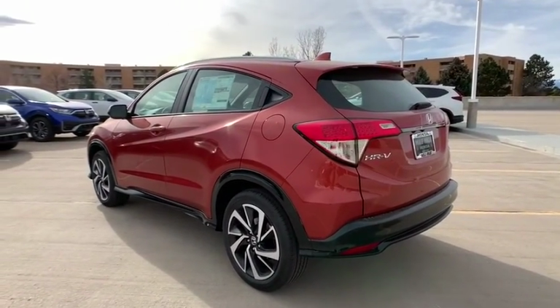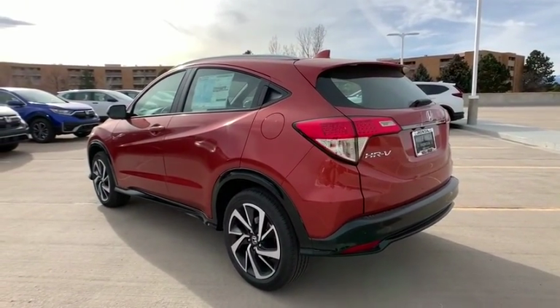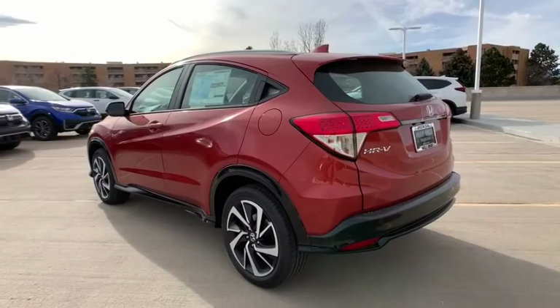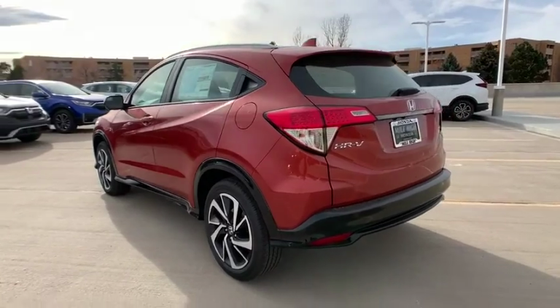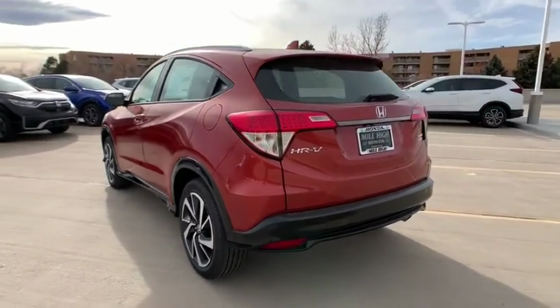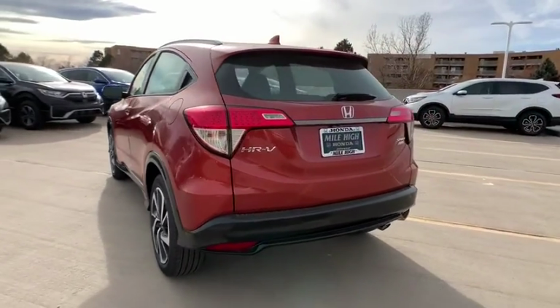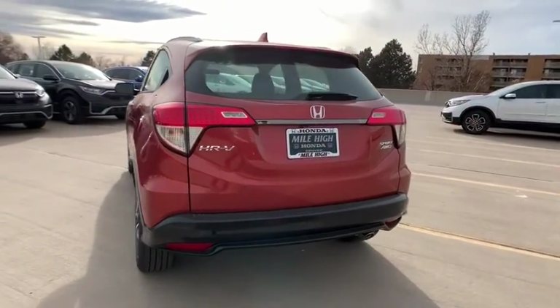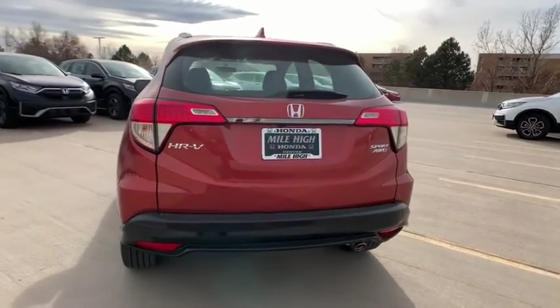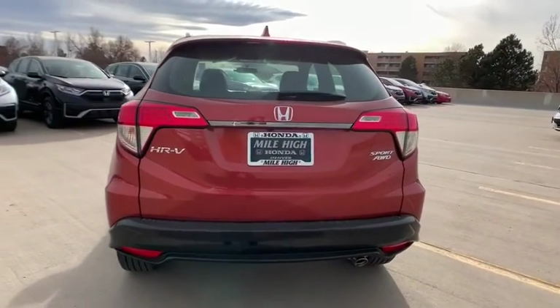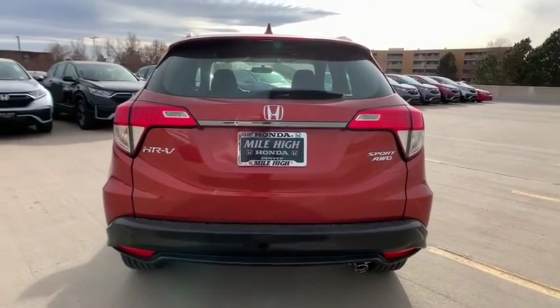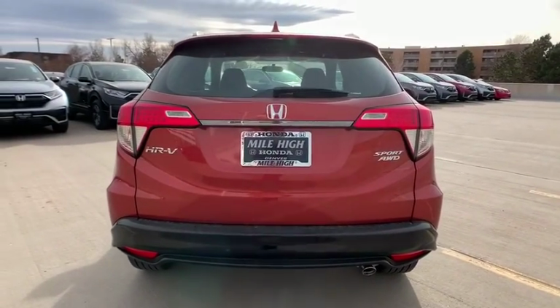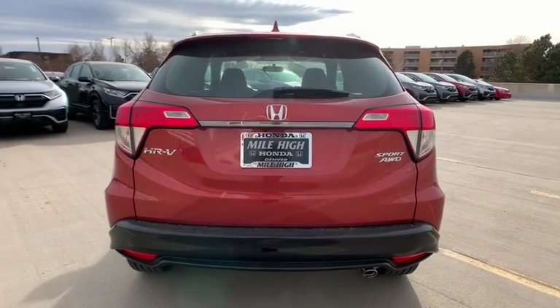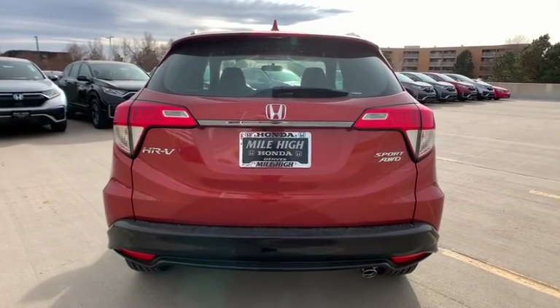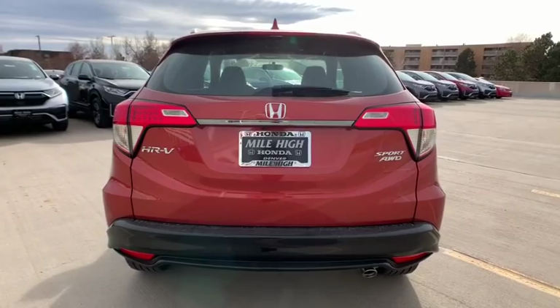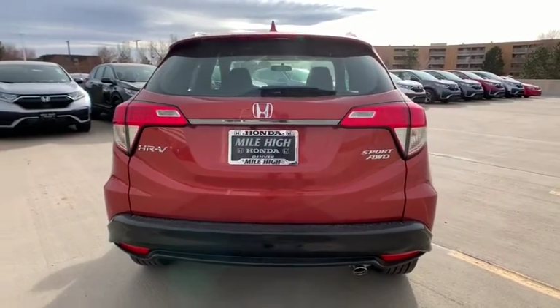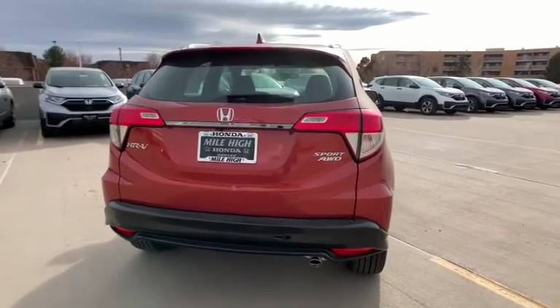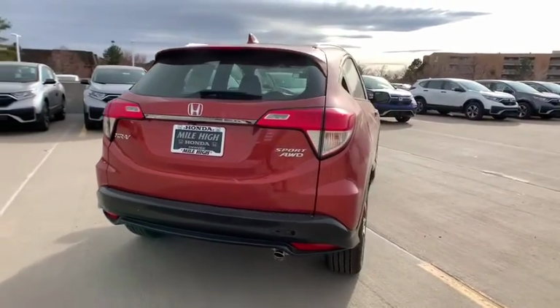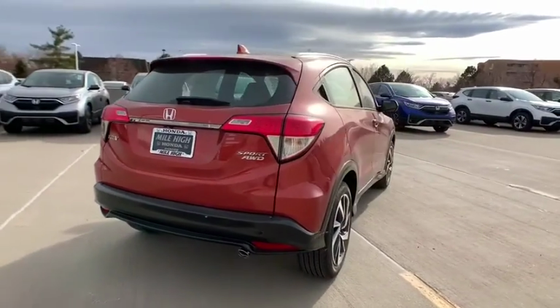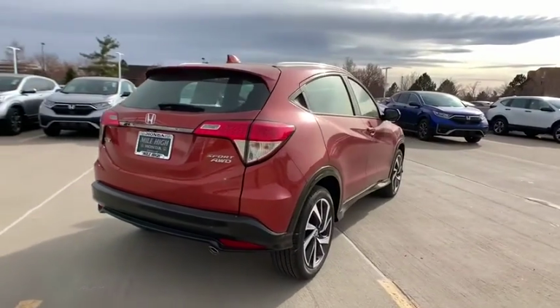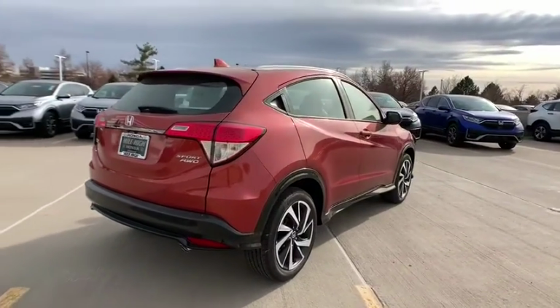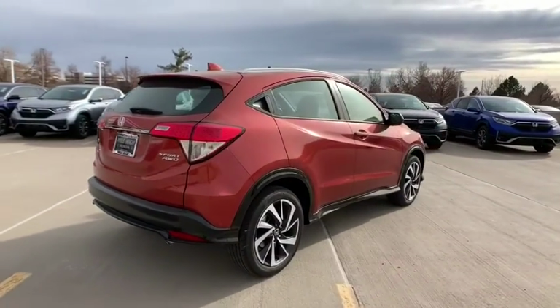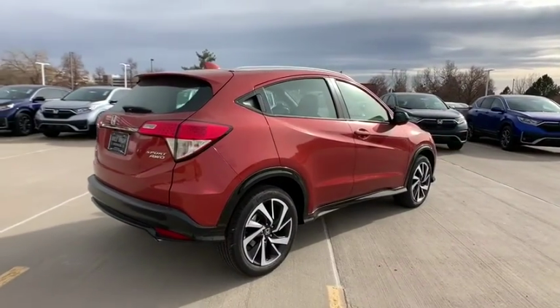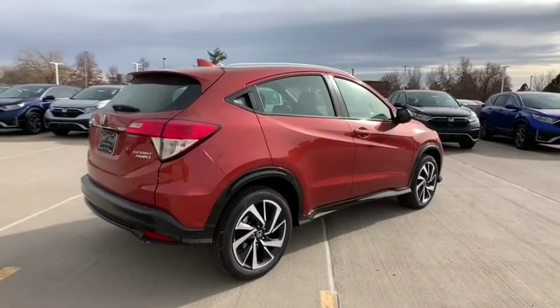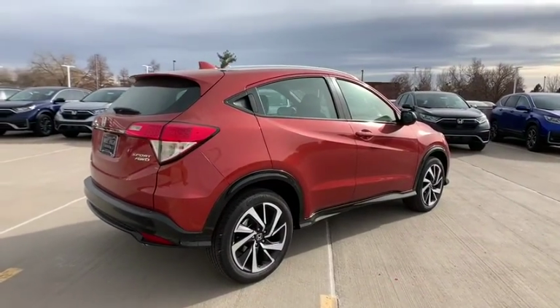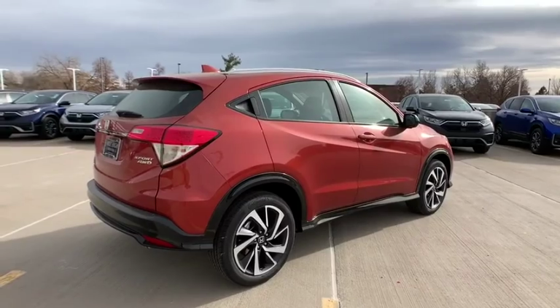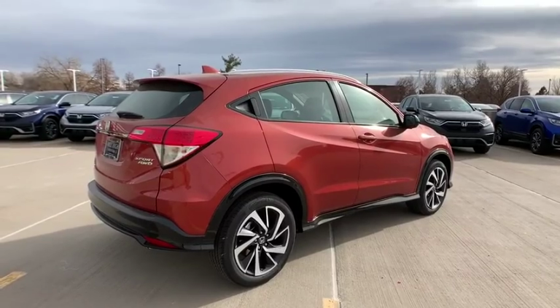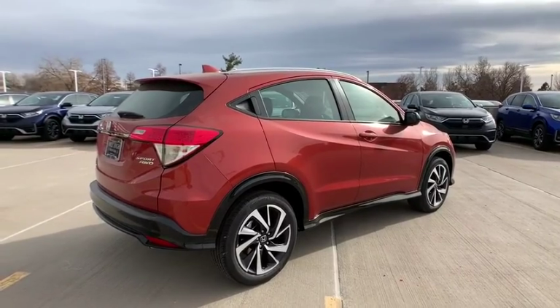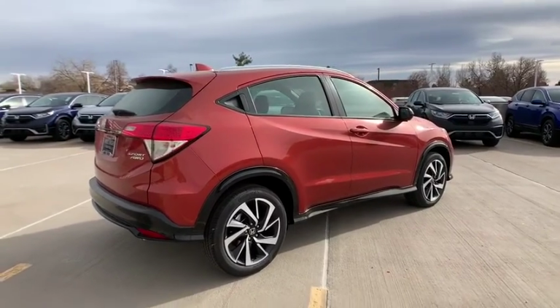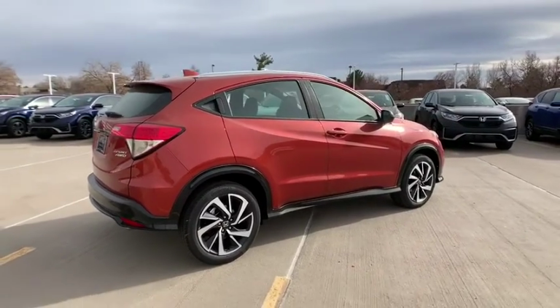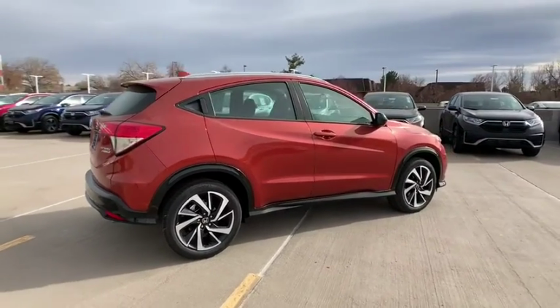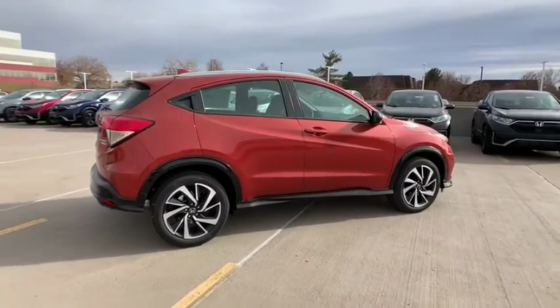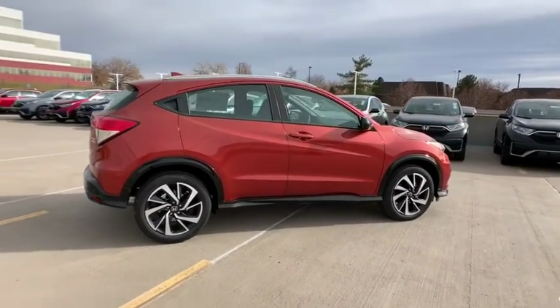Here are some of this vehicle's great options: traction control, stability control, steering wheel audio controls, backup camera, all-wheel drive, anti-lock braking system, keyless entry, Bluetooth, dual airbags, leather-wrapped steering wheel, alloy wheels.